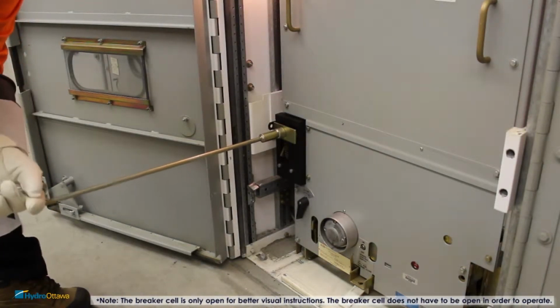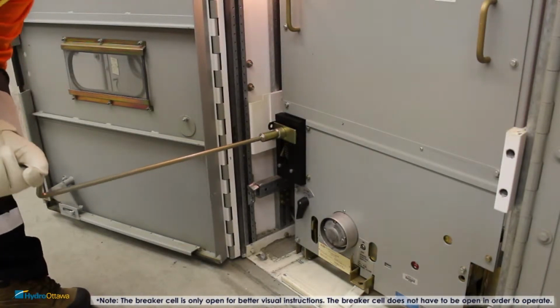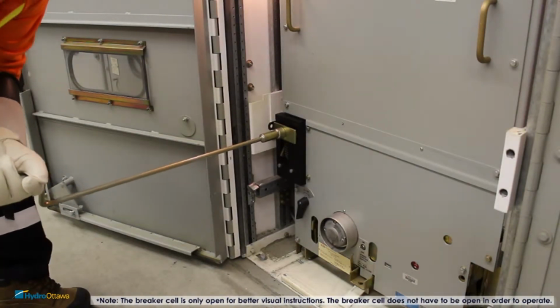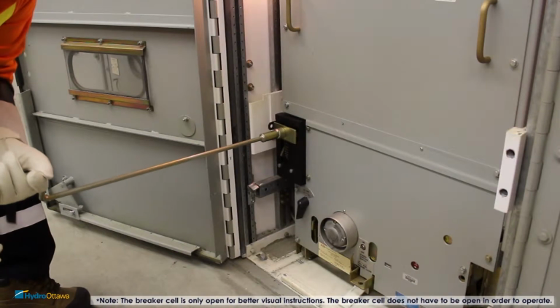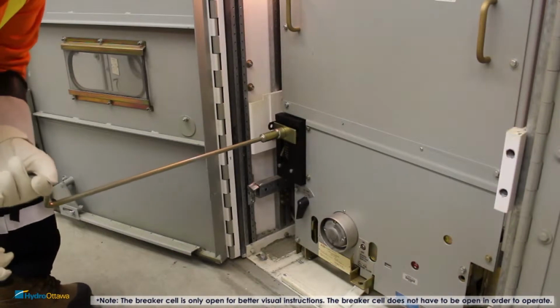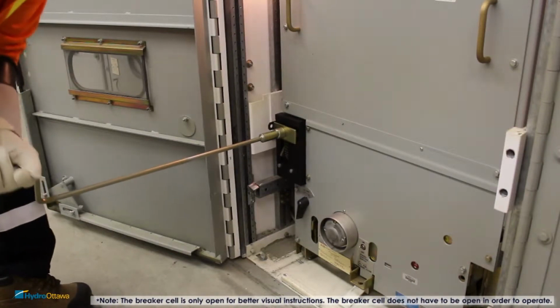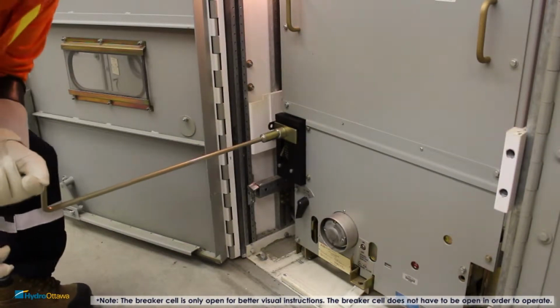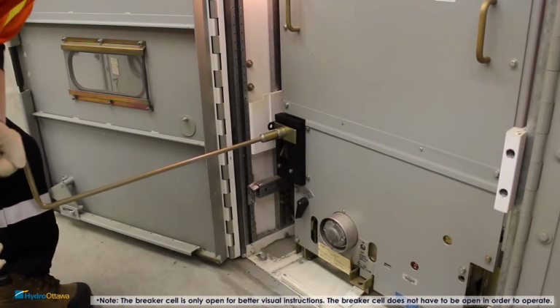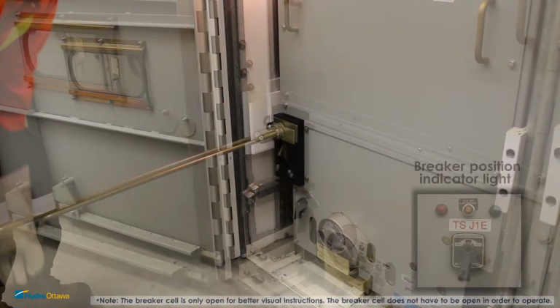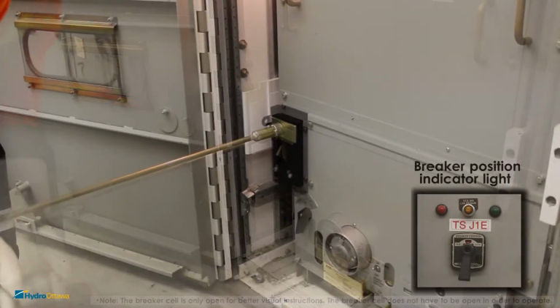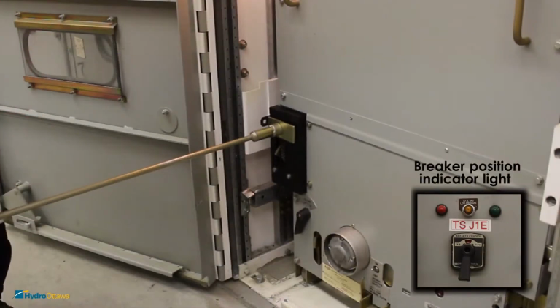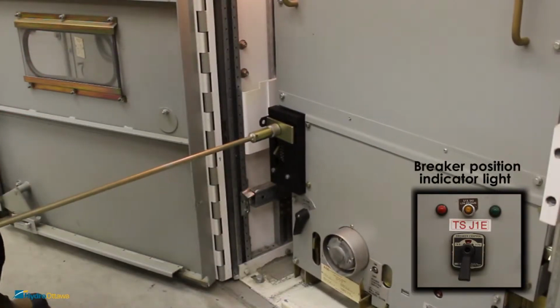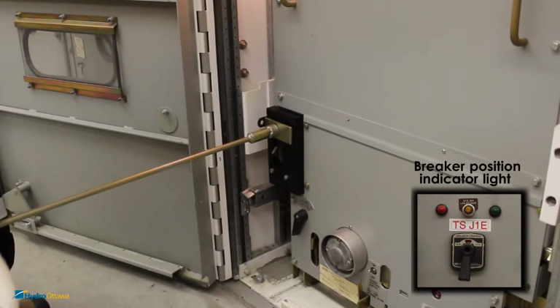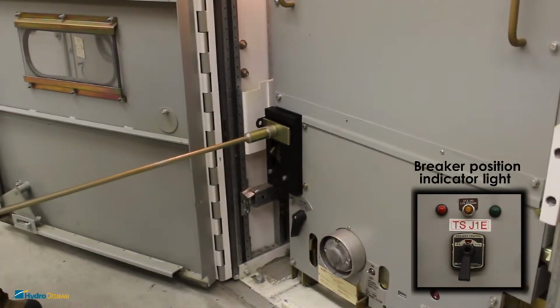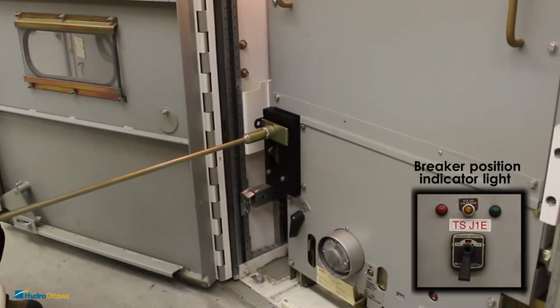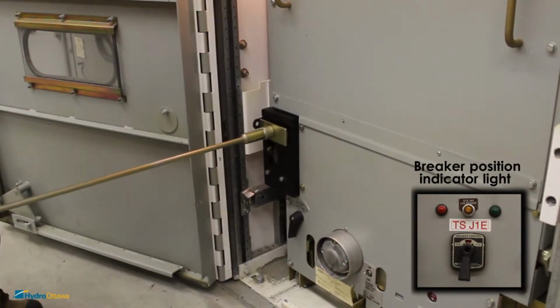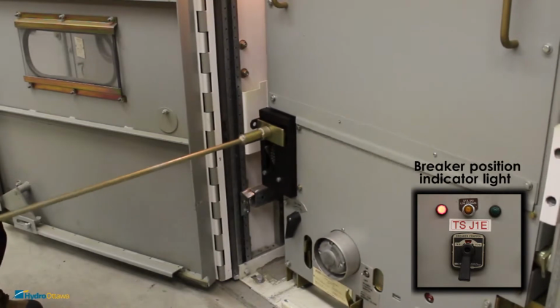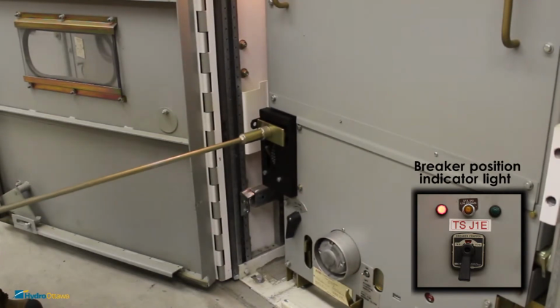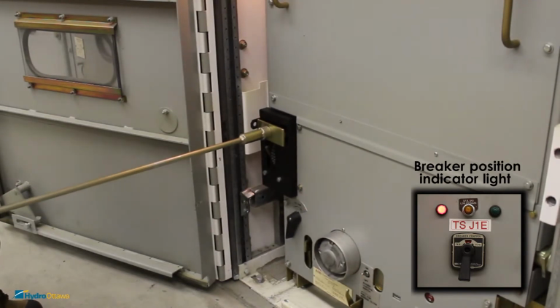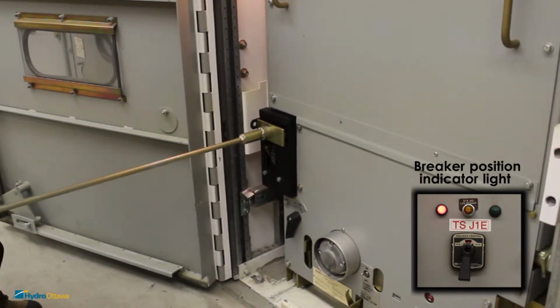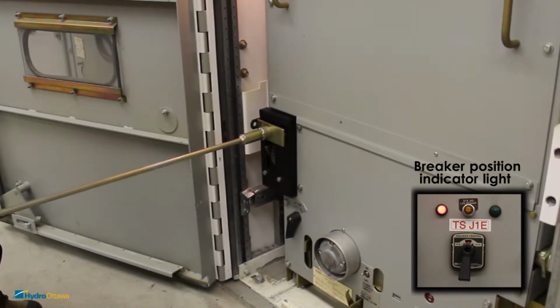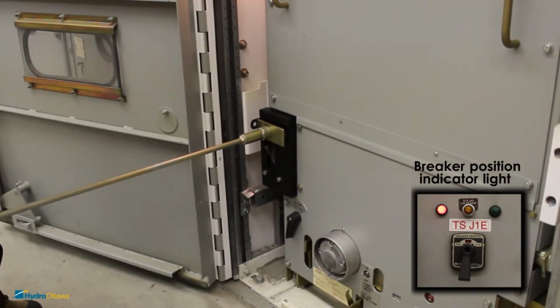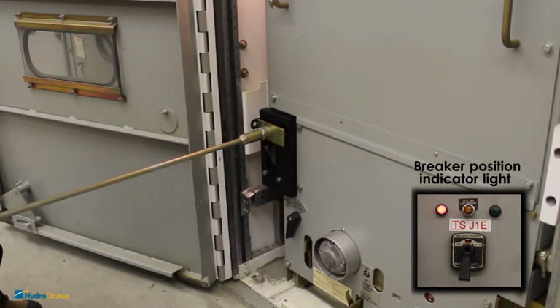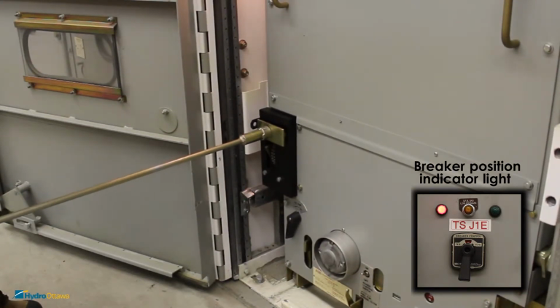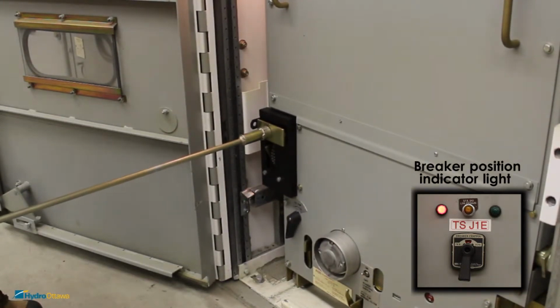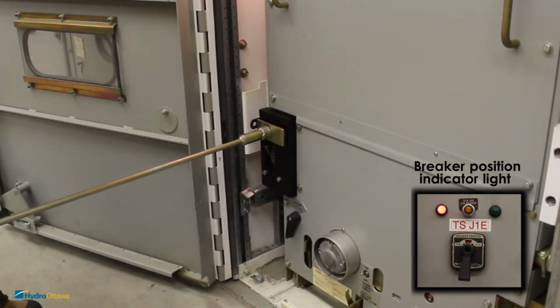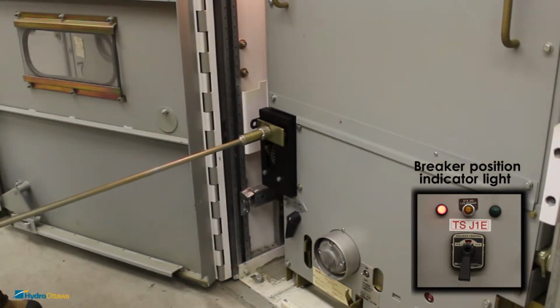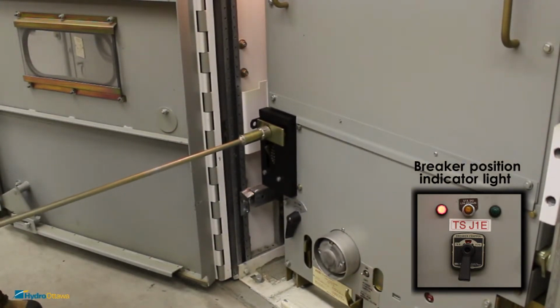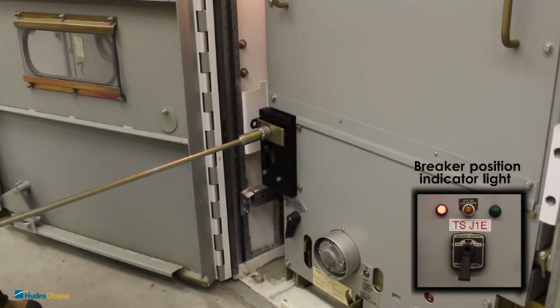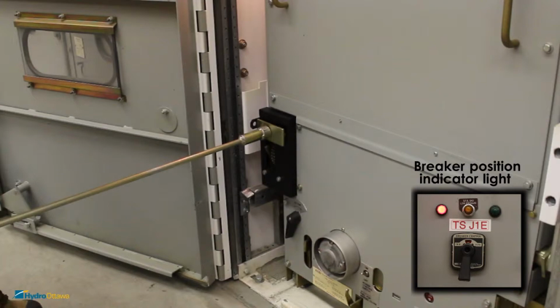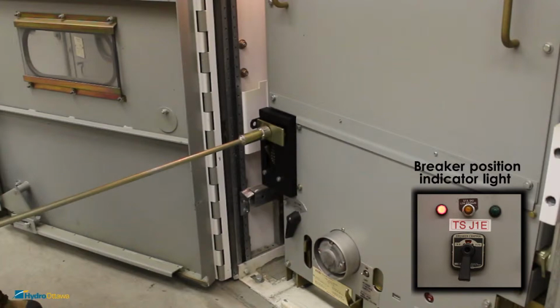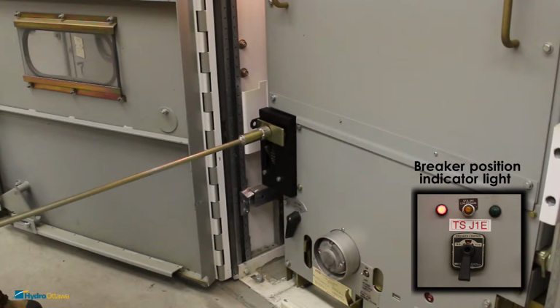To disconnect the breaker from the bus, apply pressure and rotate it counter-clockwise until it comes to a positive stop. The breaker position indicator light will turn red once it's disconnected from the bus.